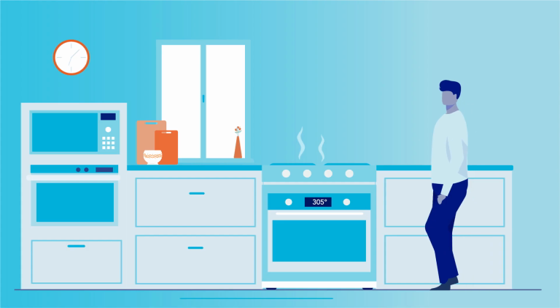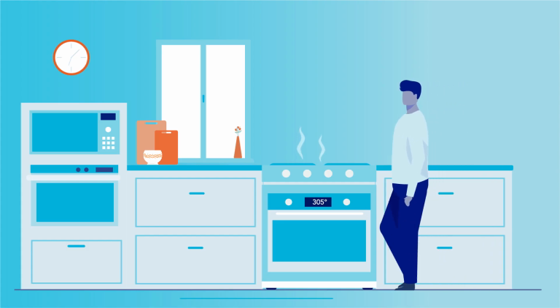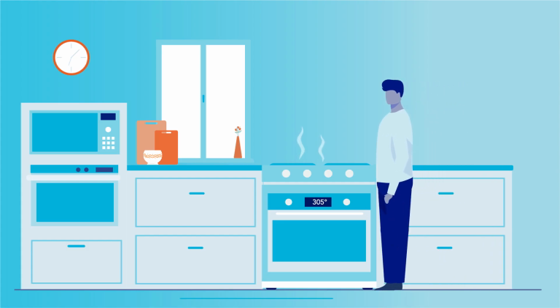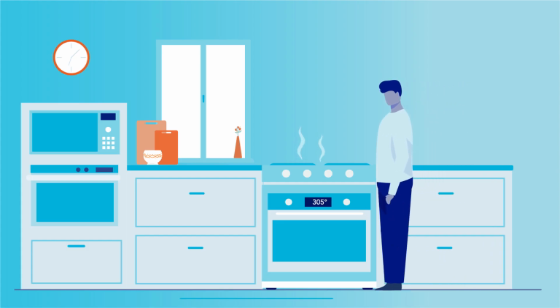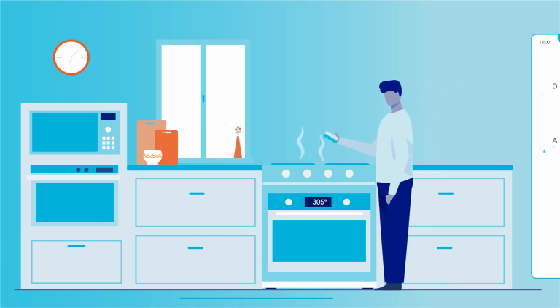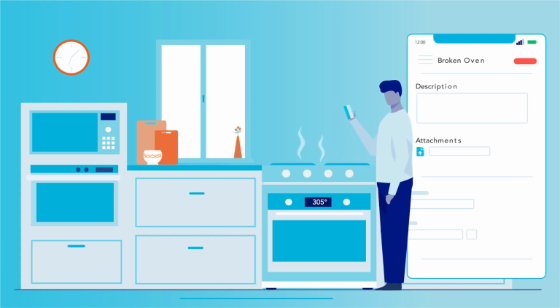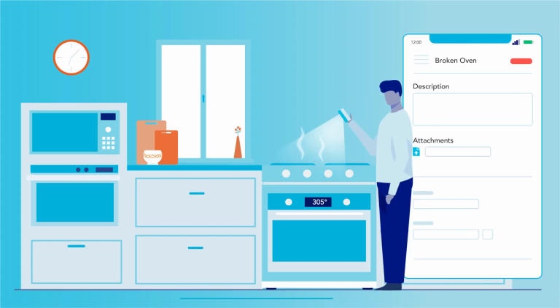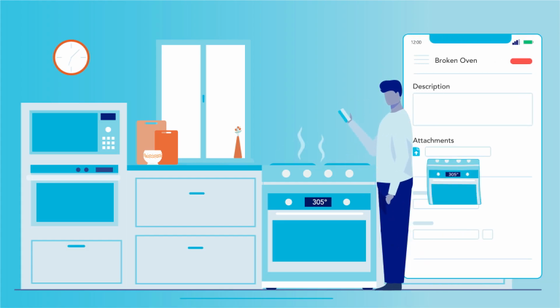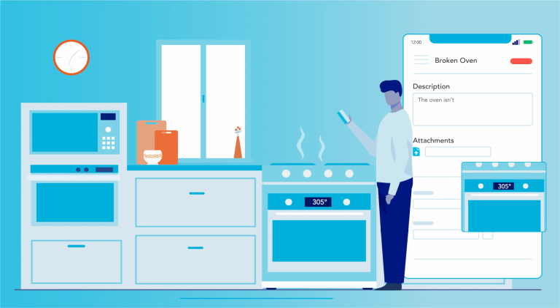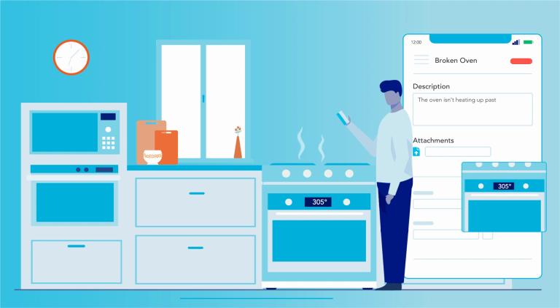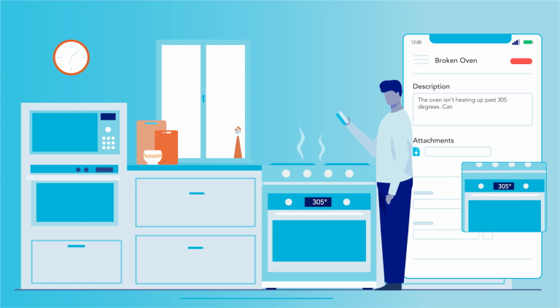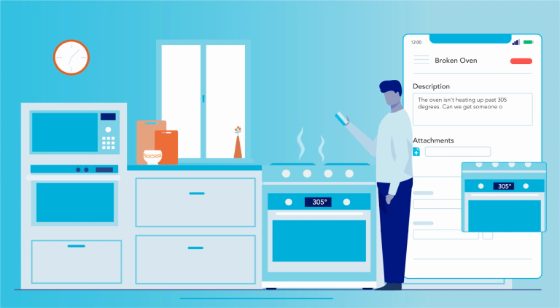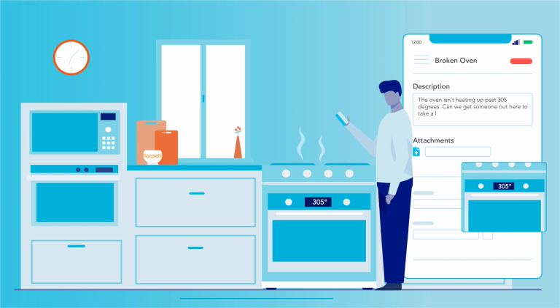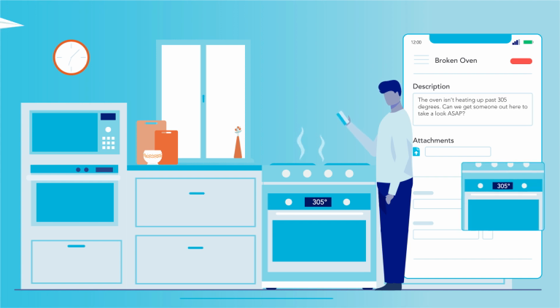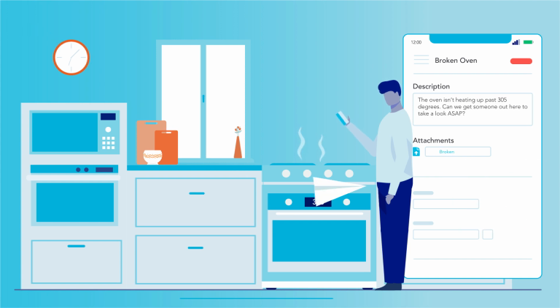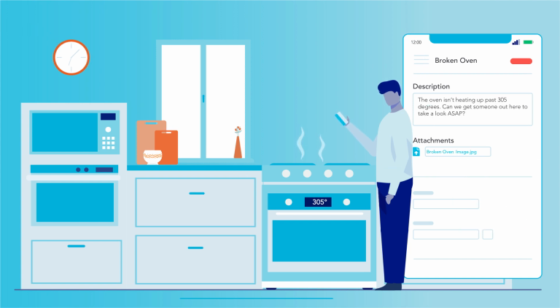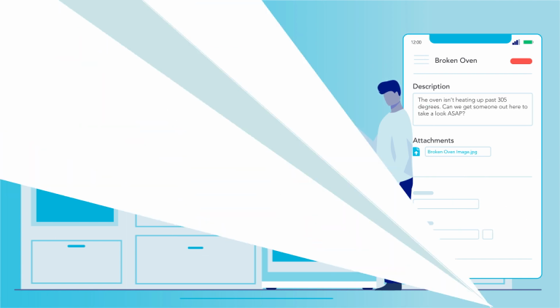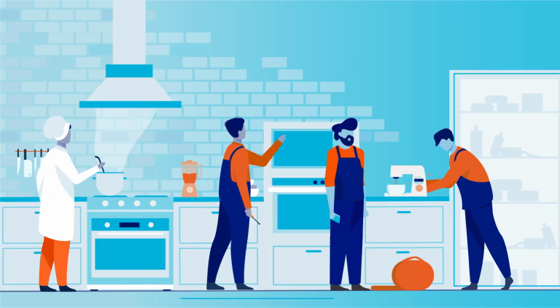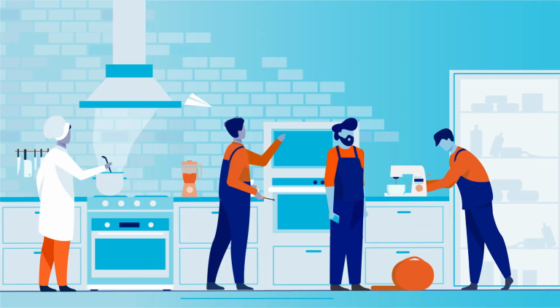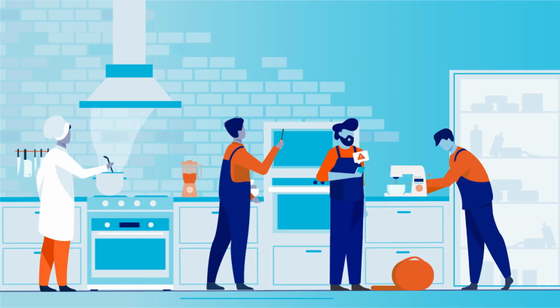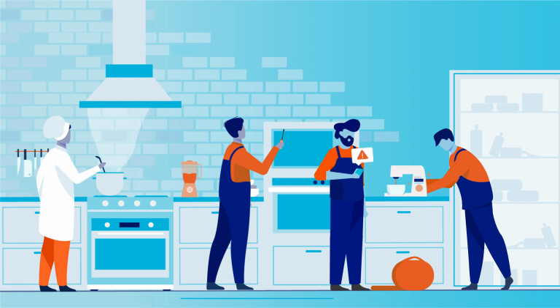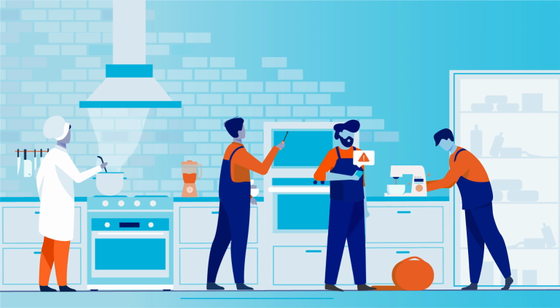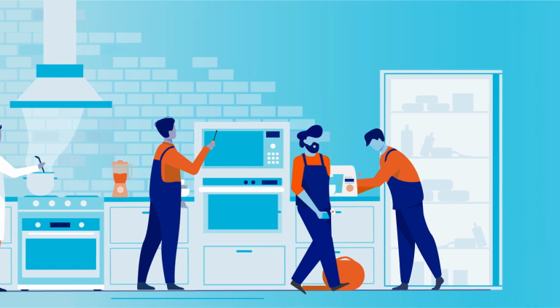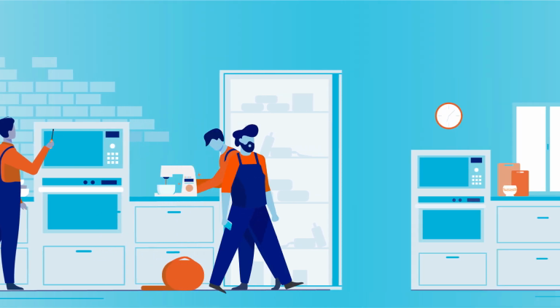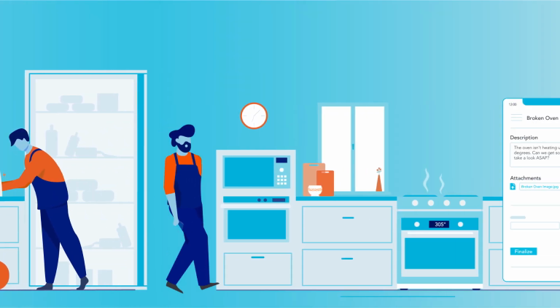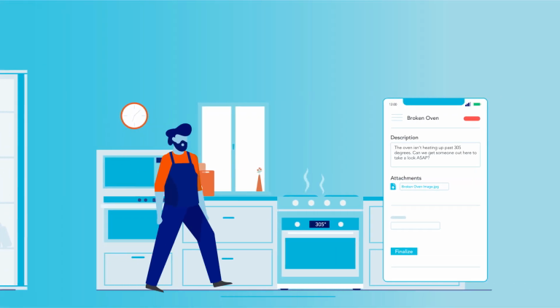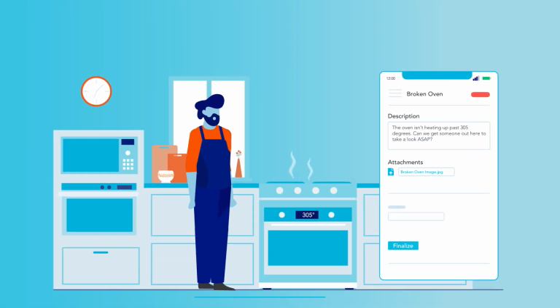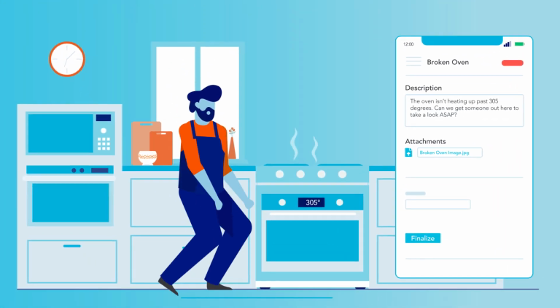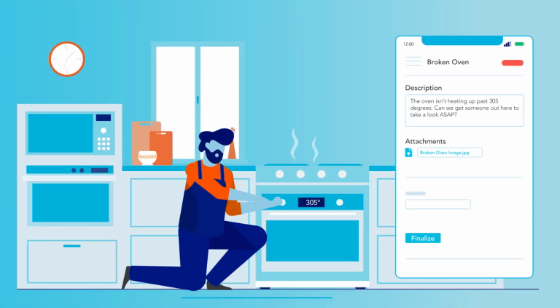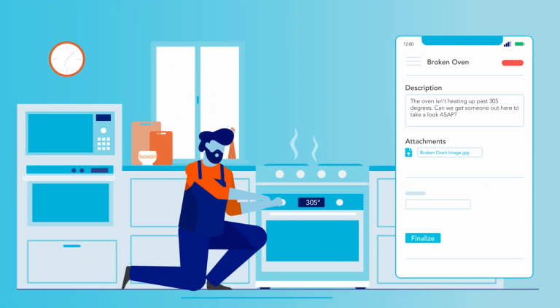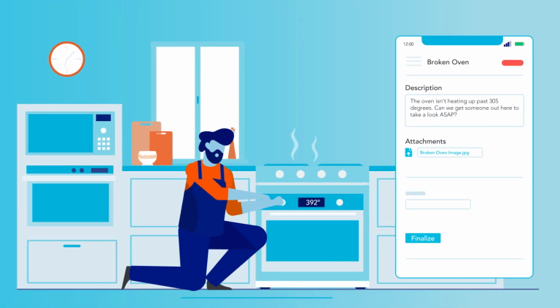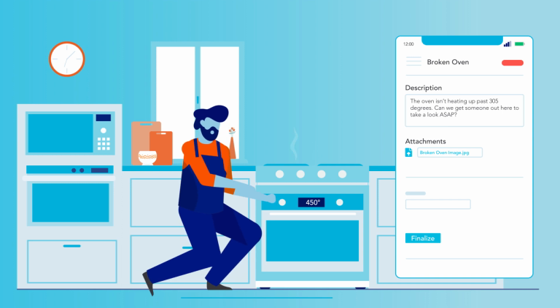When your staff spots an issue, they can submit it from any device with all the details your technicians need to diagnose and resolve it. You can even set up auto assignments to notify the technician best suited to handle the task, so you never need to get involved.